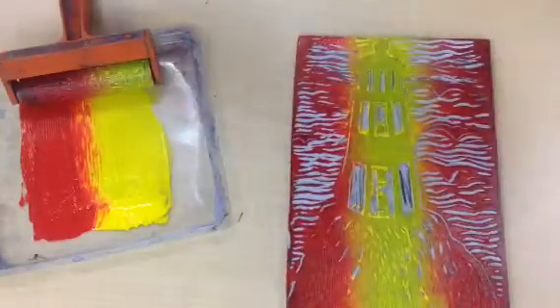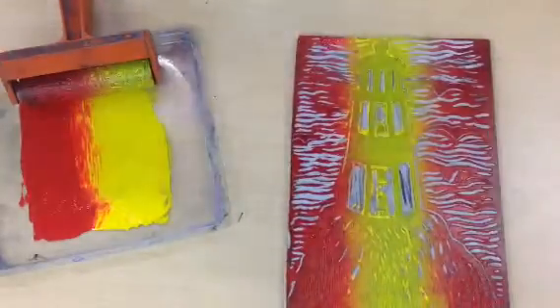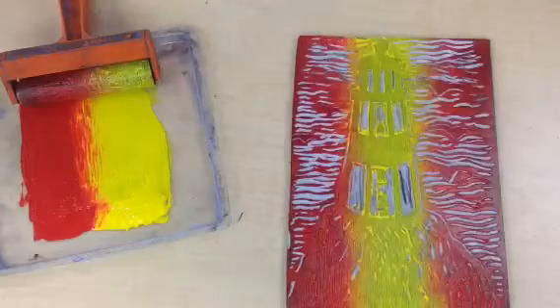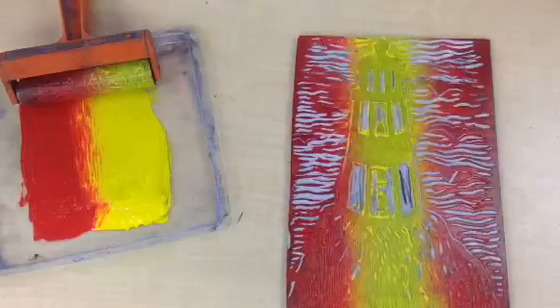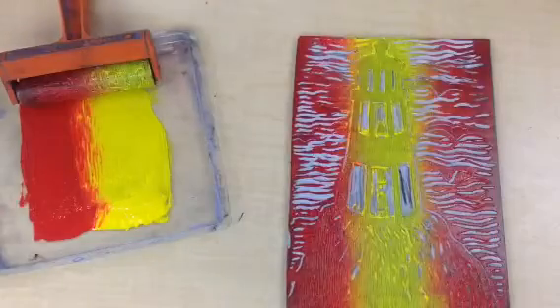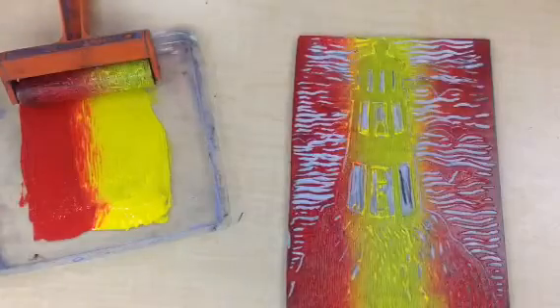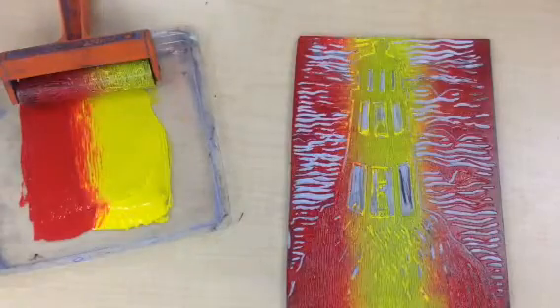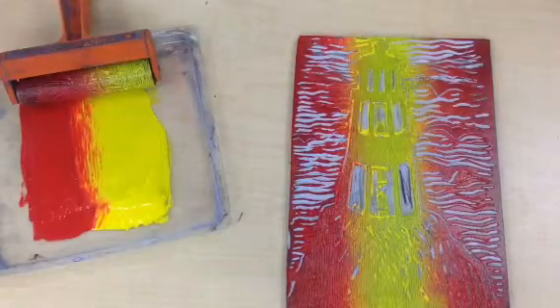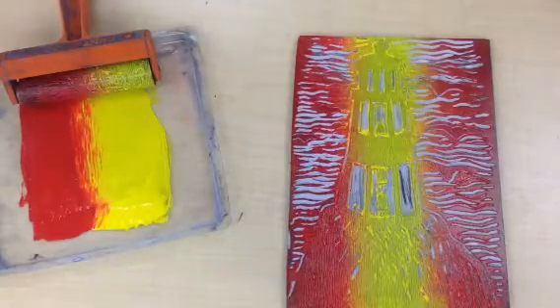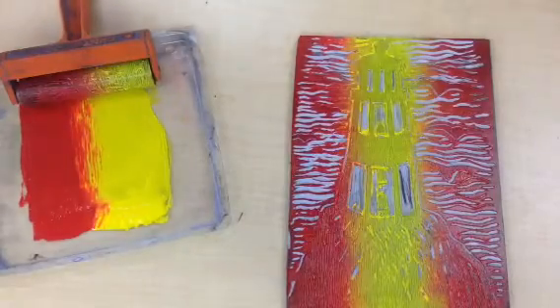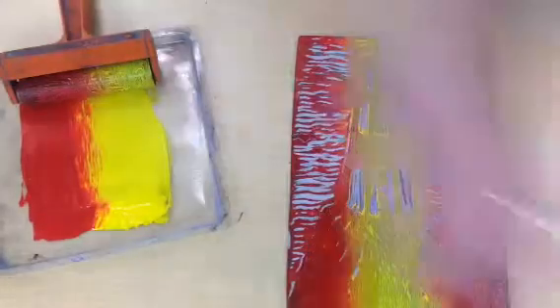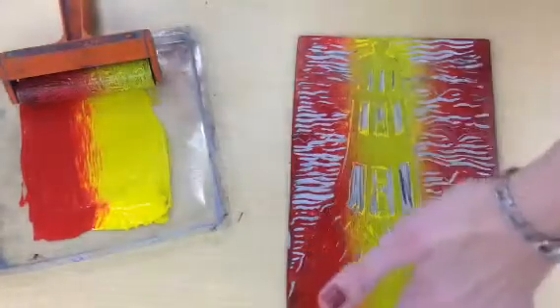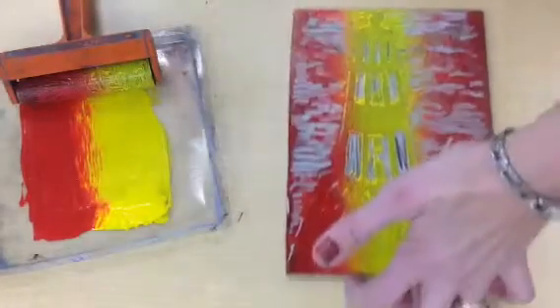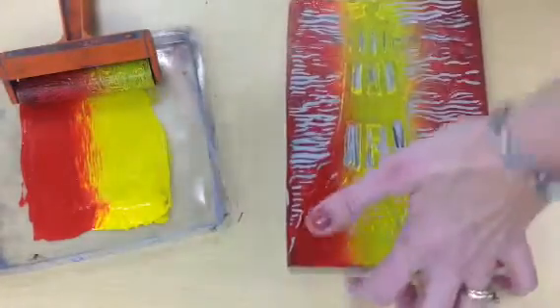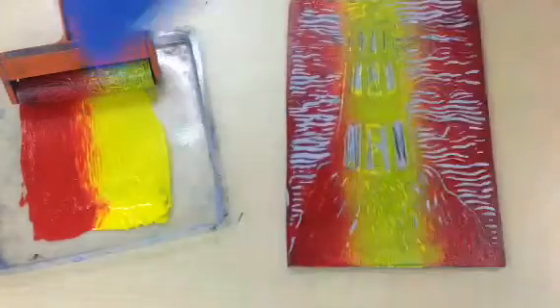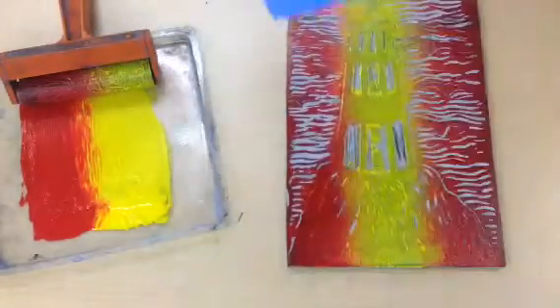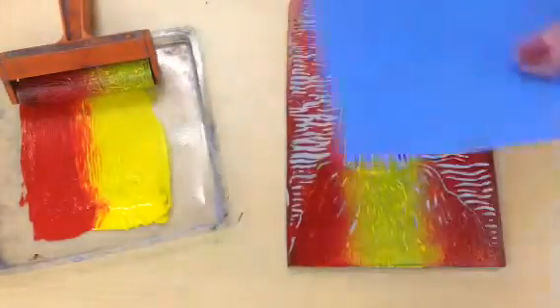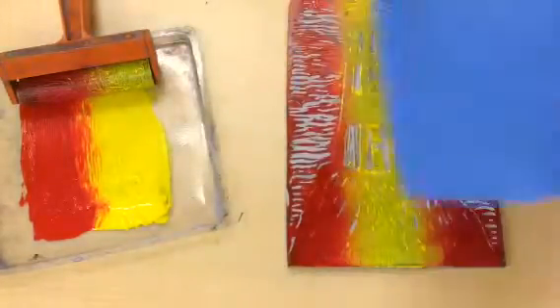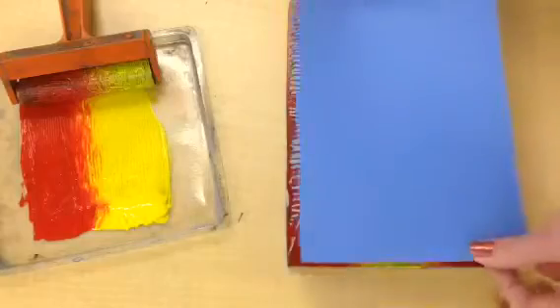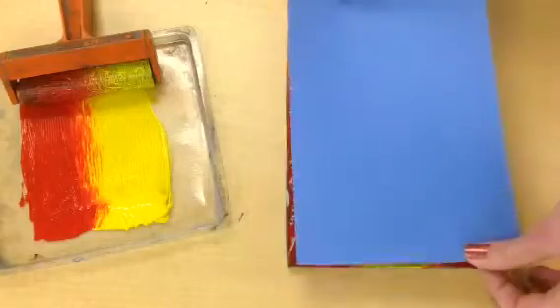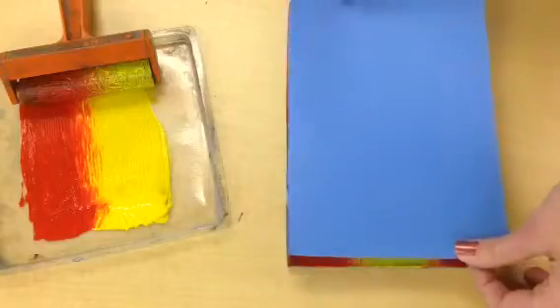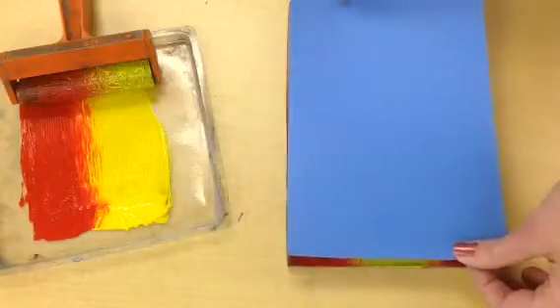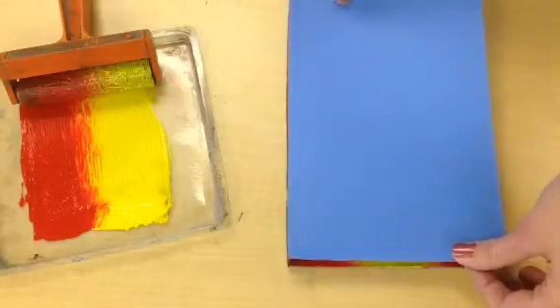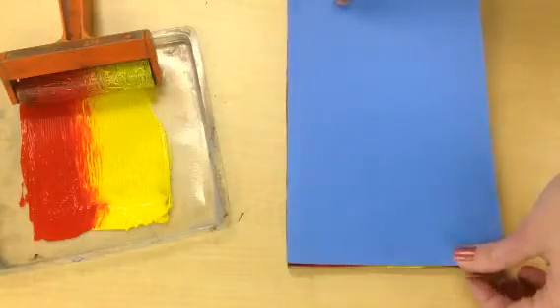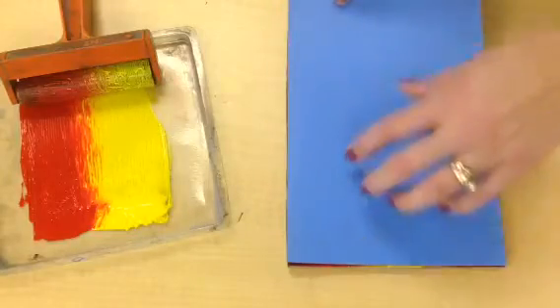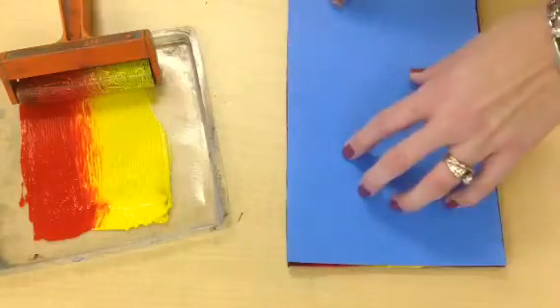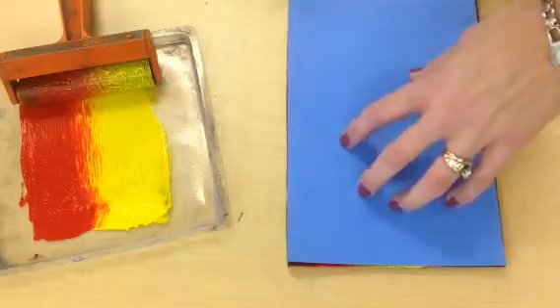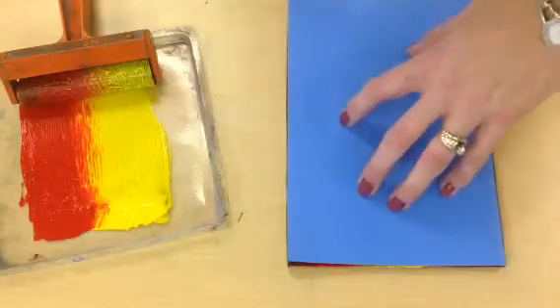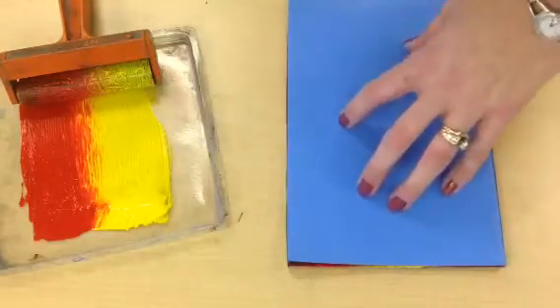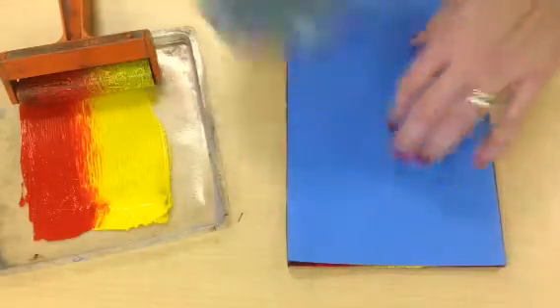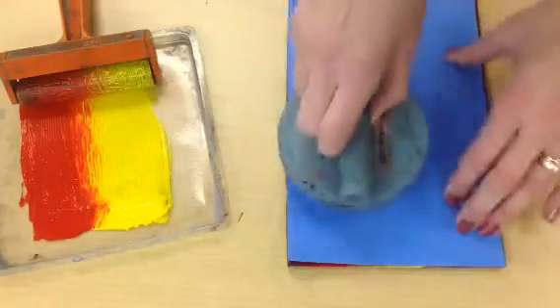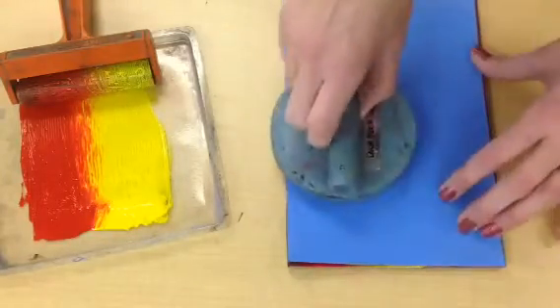I'm going to go this way again, always keeping the yellow and the red in the same spots. Then I will get a color of paper that's going to make those stand out. Blue is very different from red and yellow. I'll use my Baron.